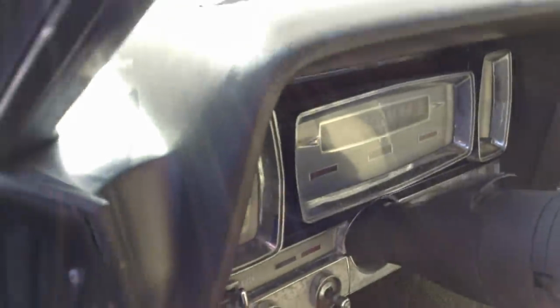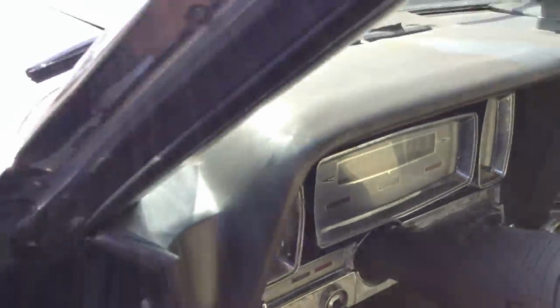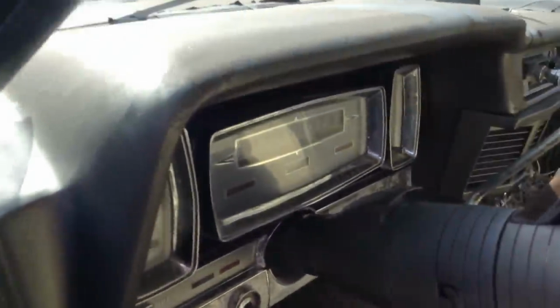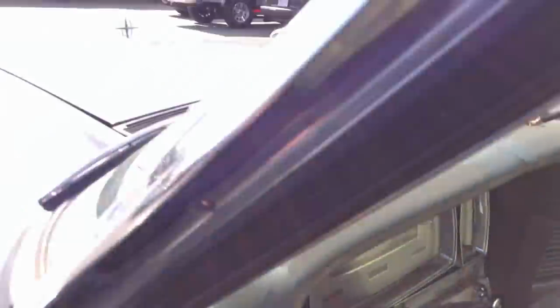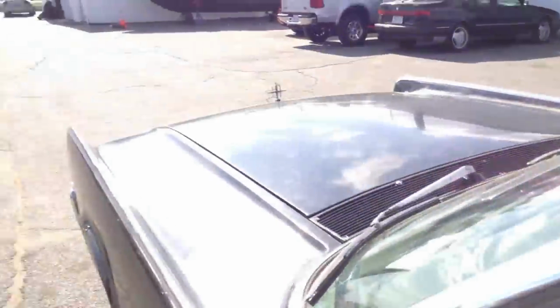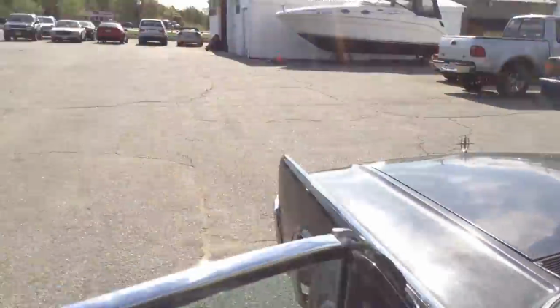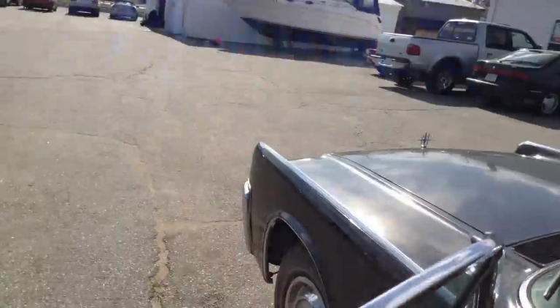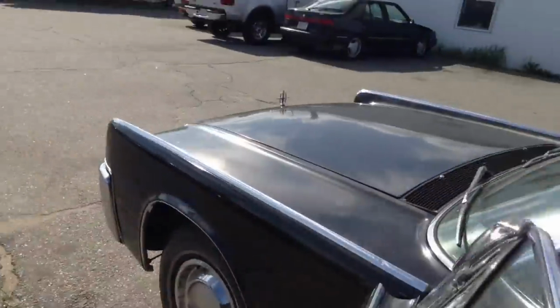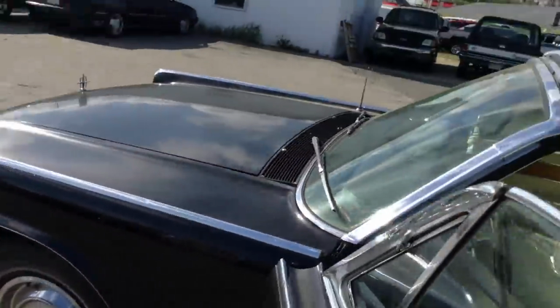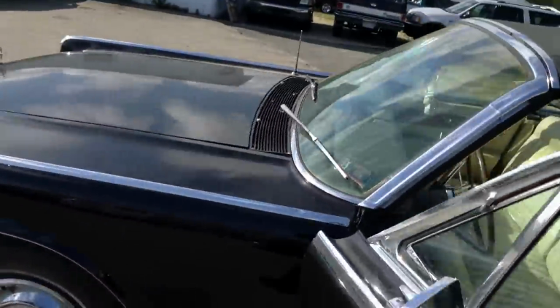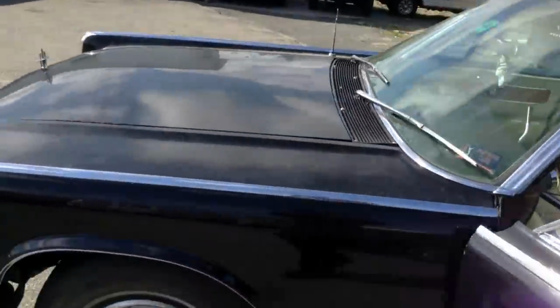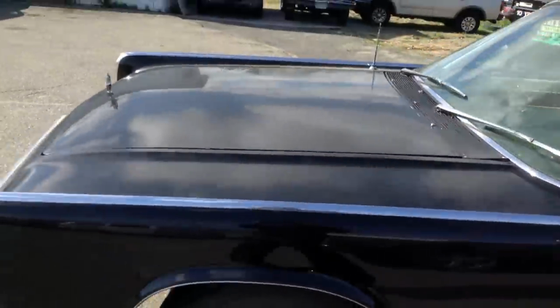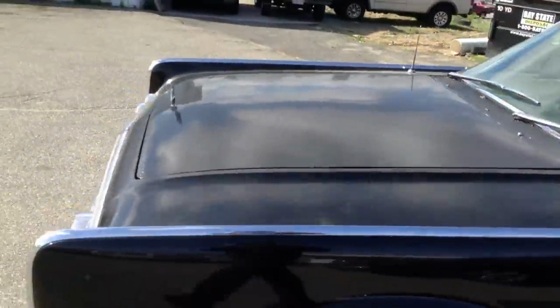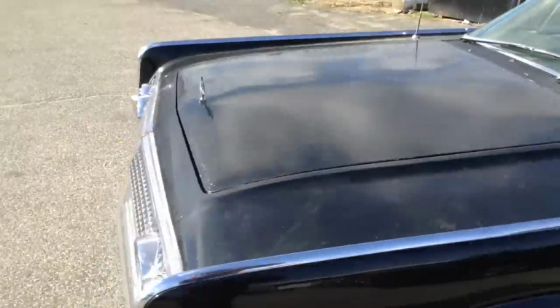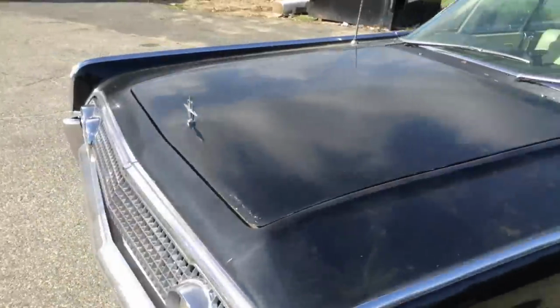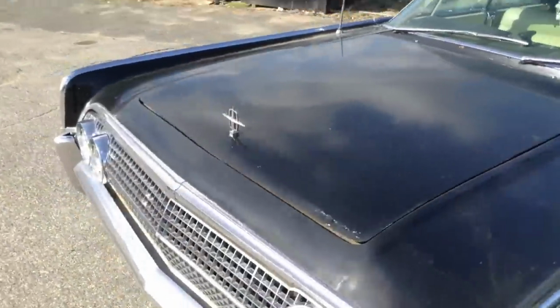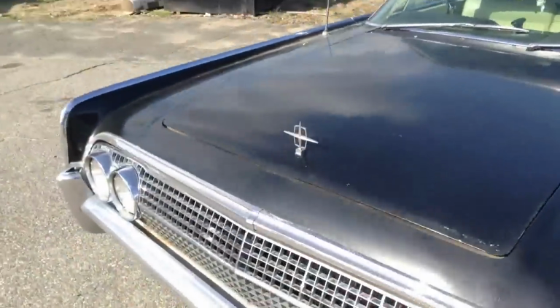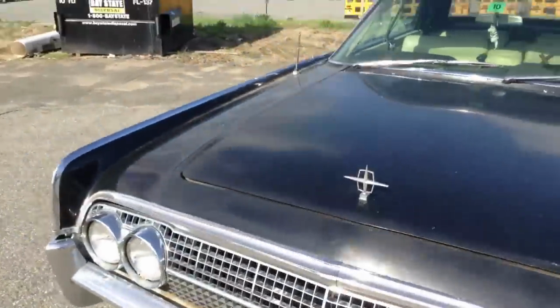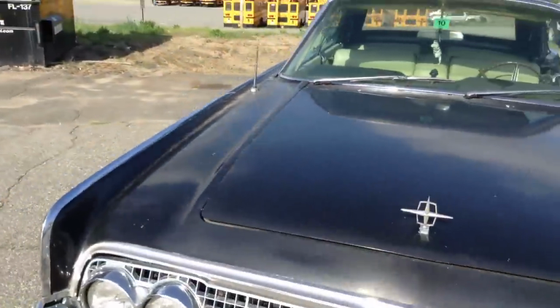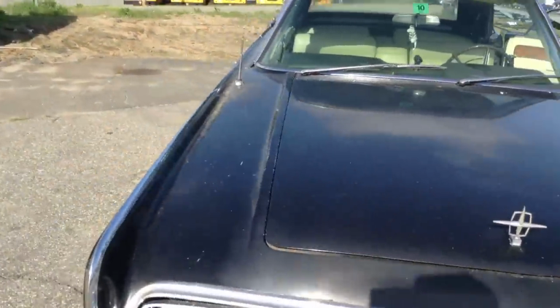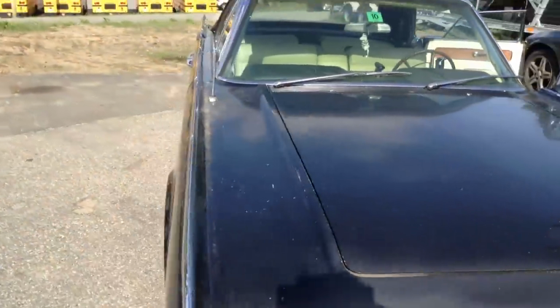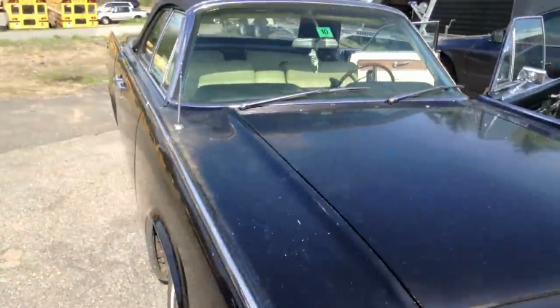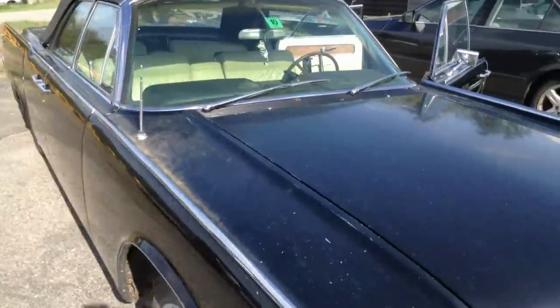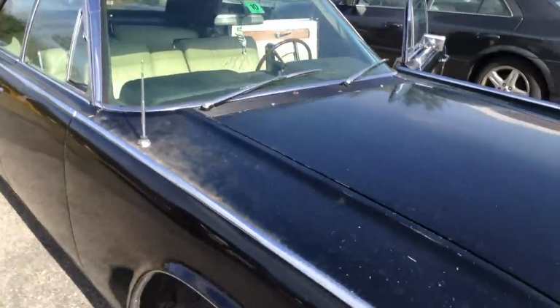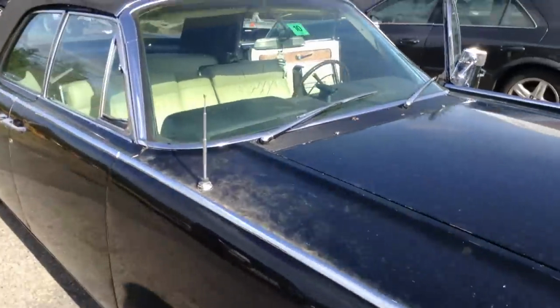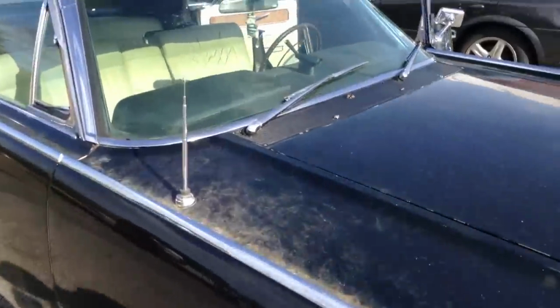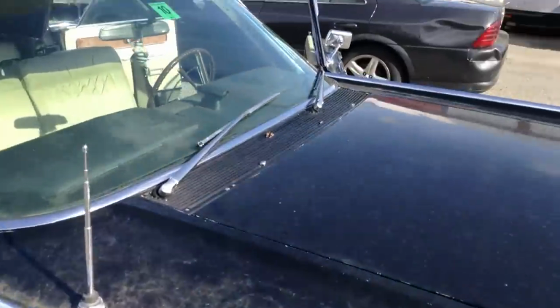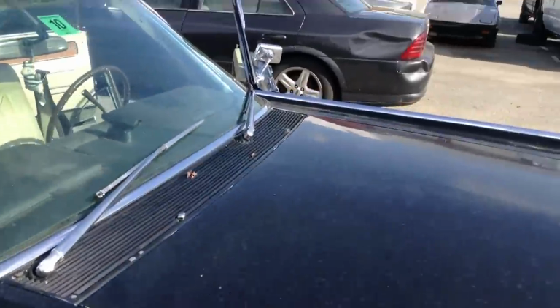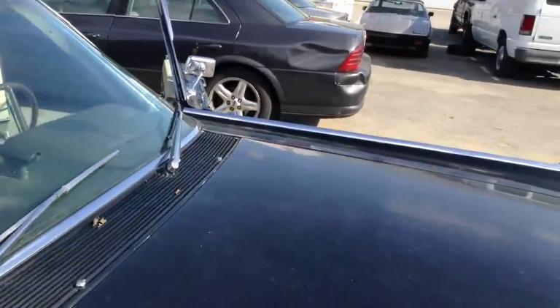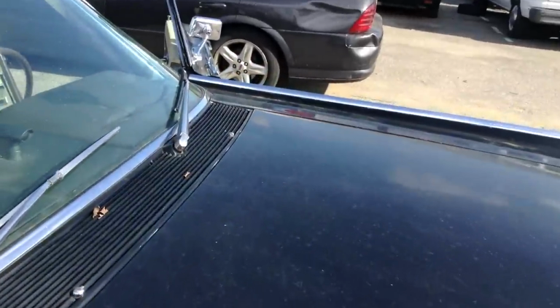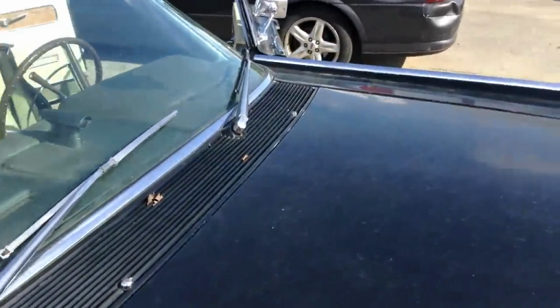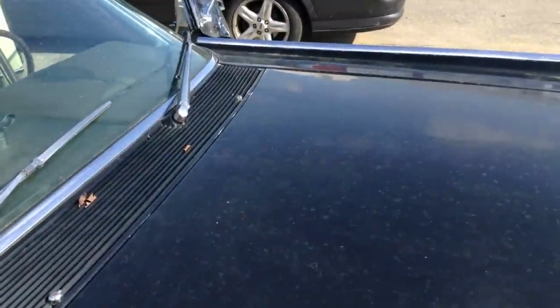Now if I remember, I've got to go over to the other side to open this — a little unconventional. And it's also a rear-opening hood; a lot of people don't realize that.